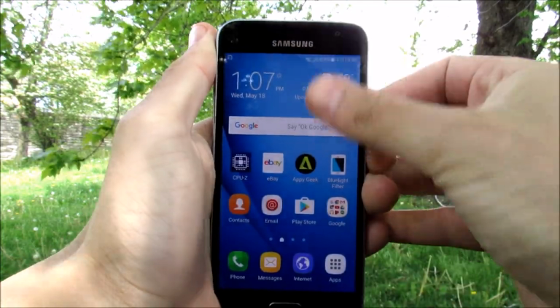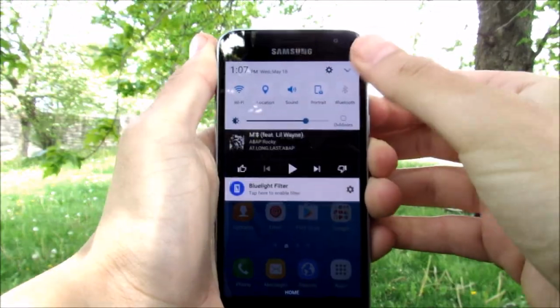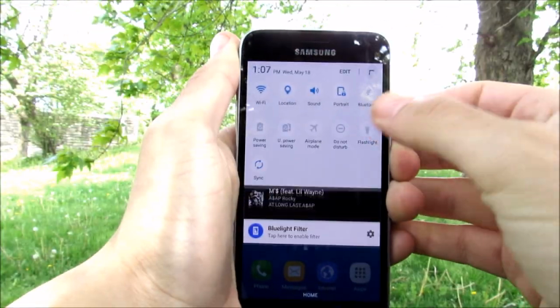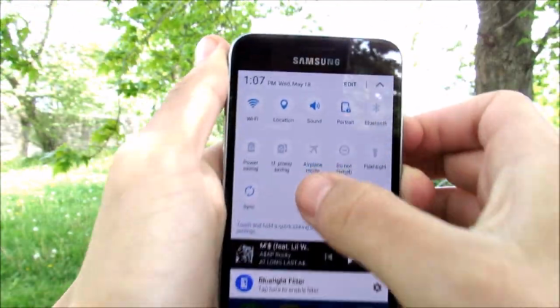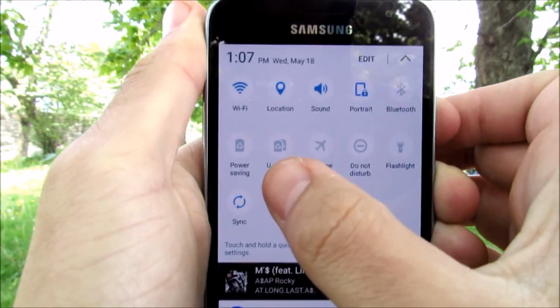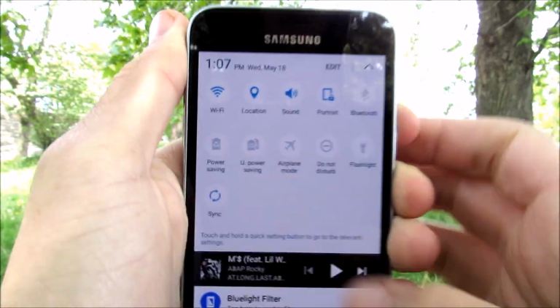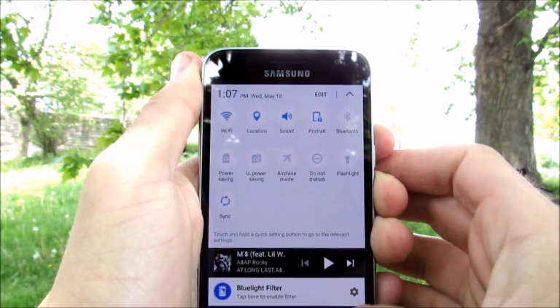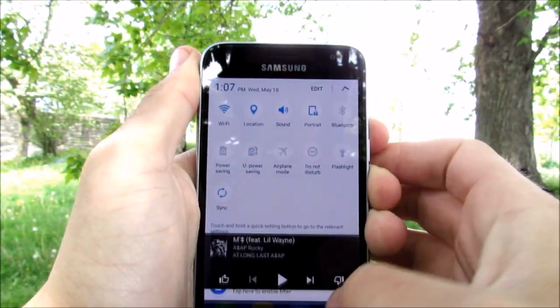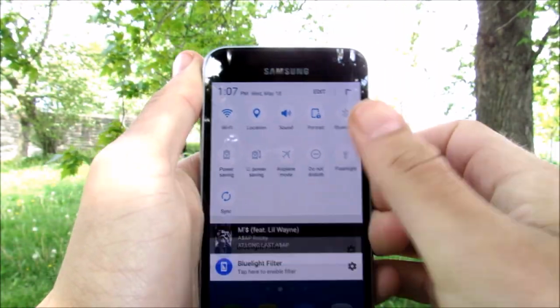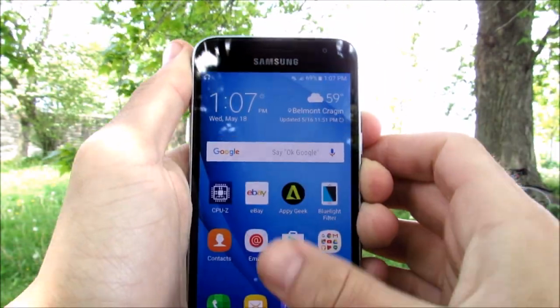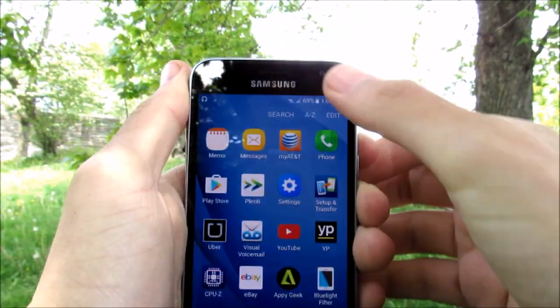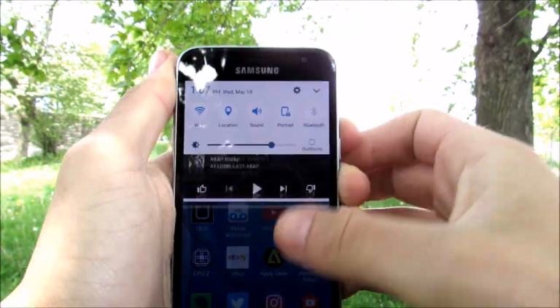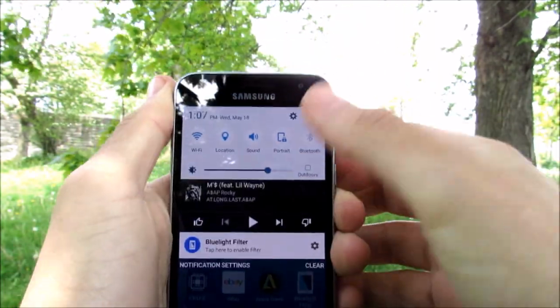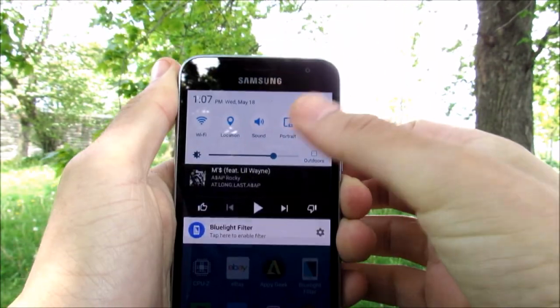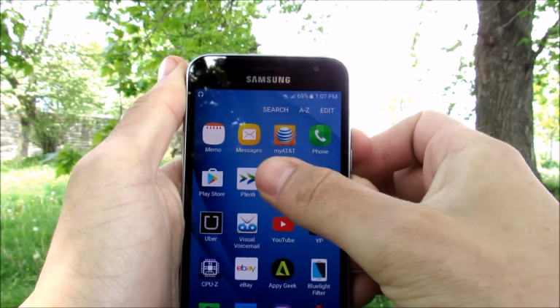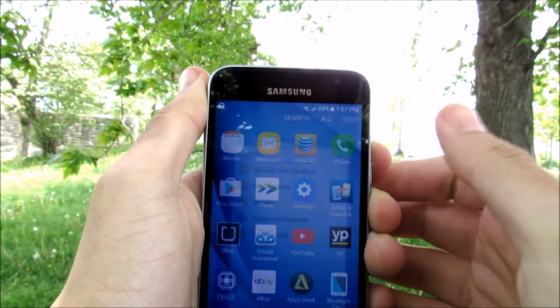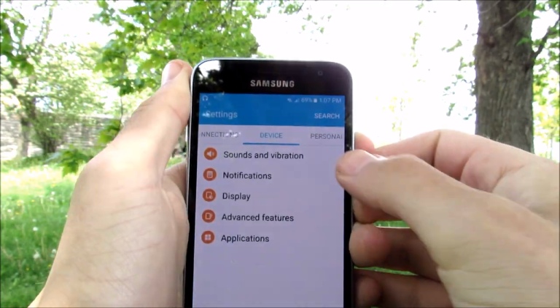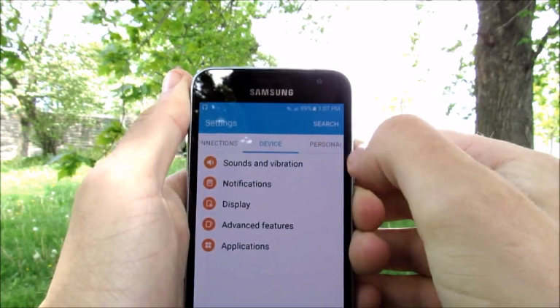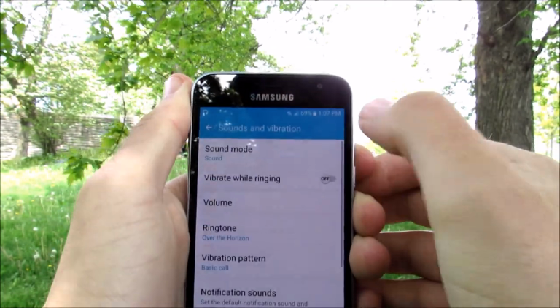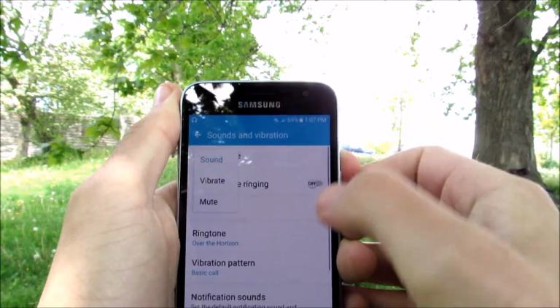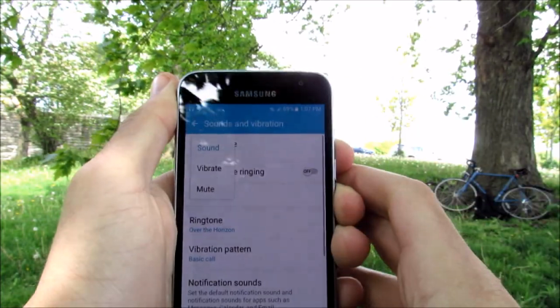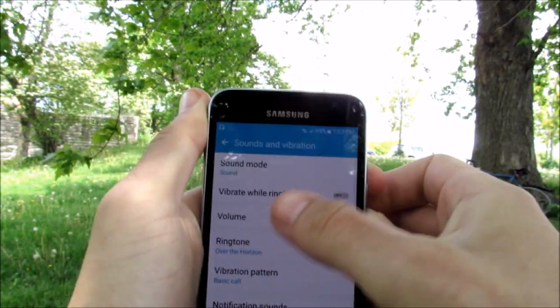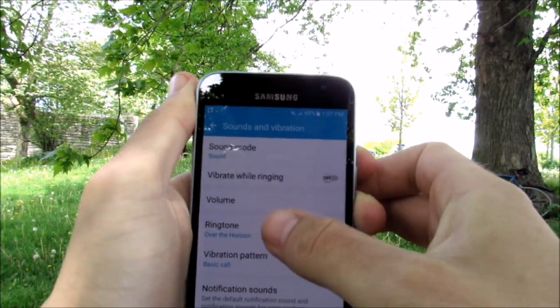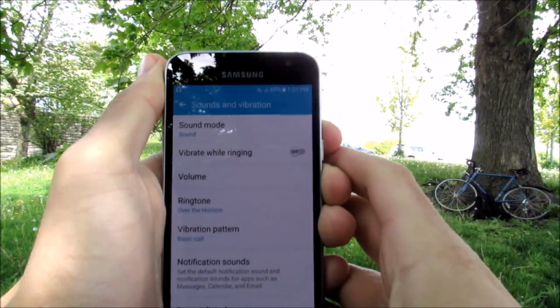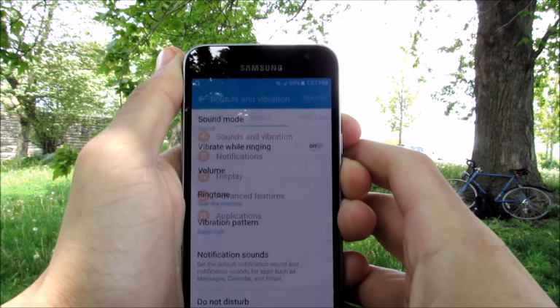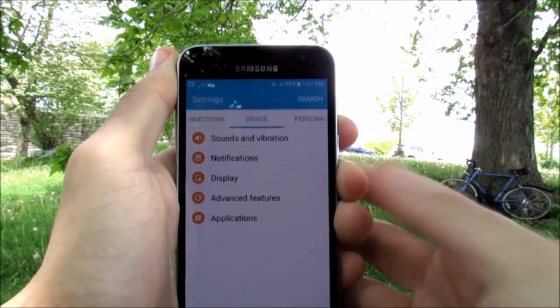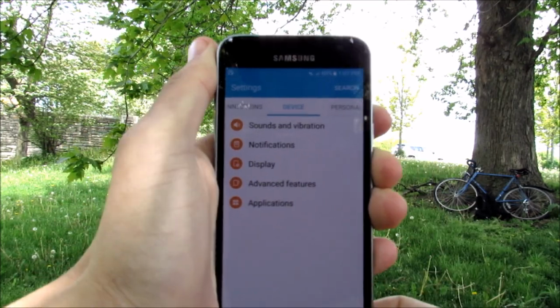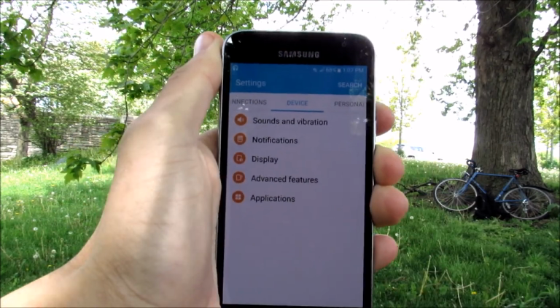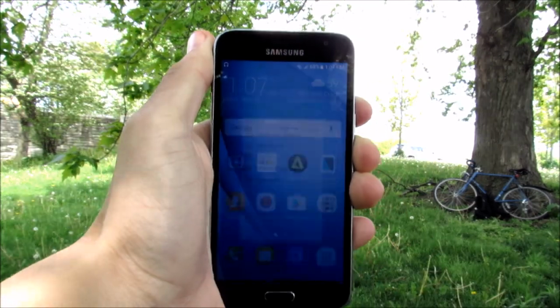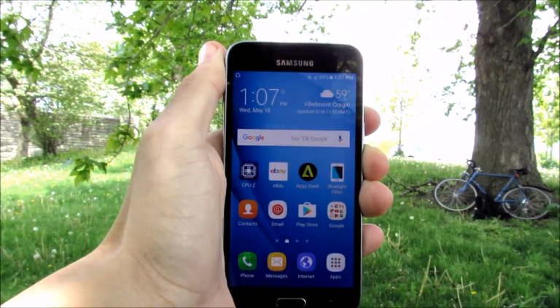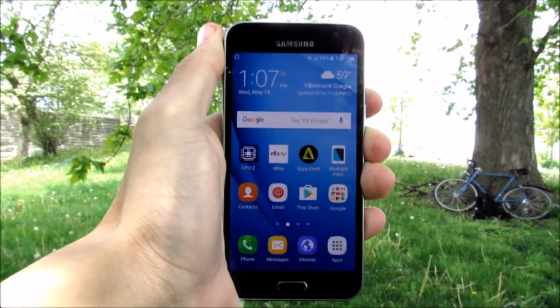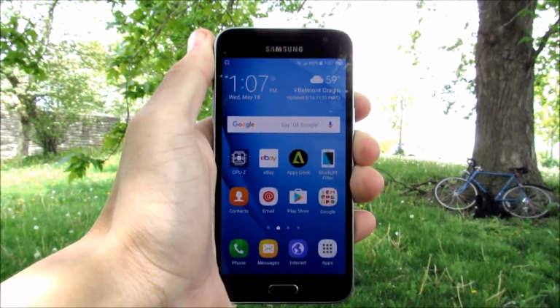There are a few things in the notification tray as well. Overall, it's a pretty clean version of TouchWiz. There are some Samsung ringtones and your typical Samsung stuff, but overall a pretty clean operating system.